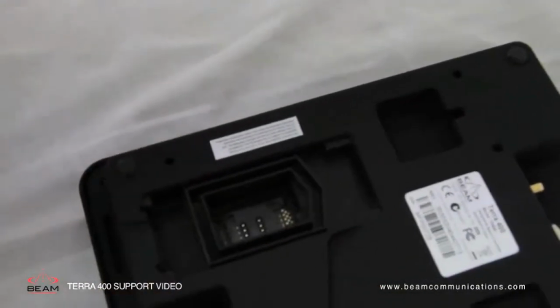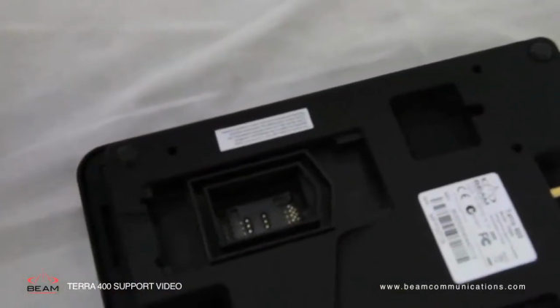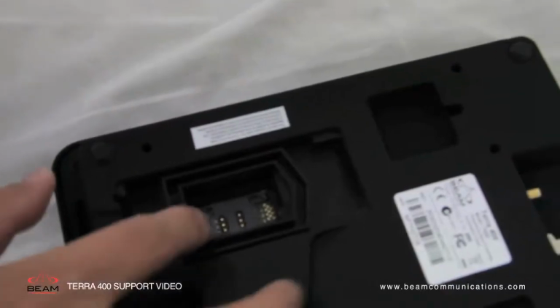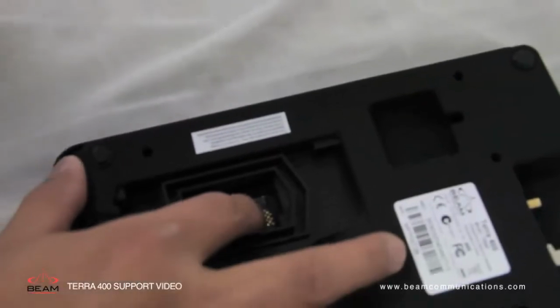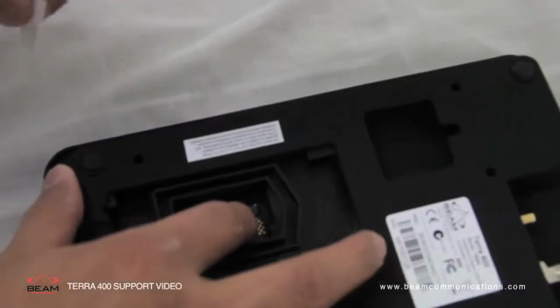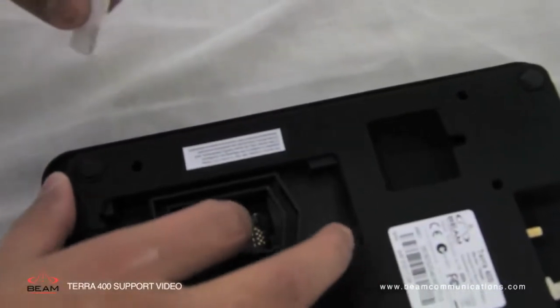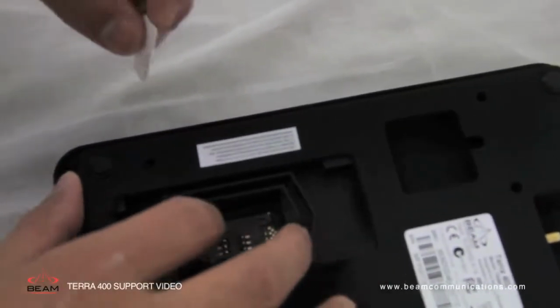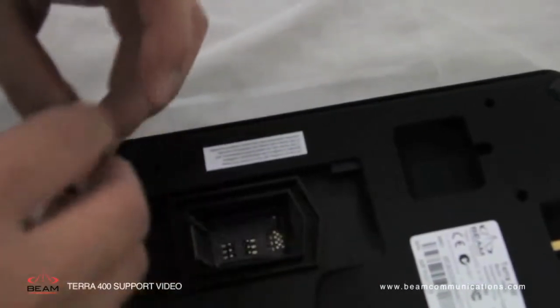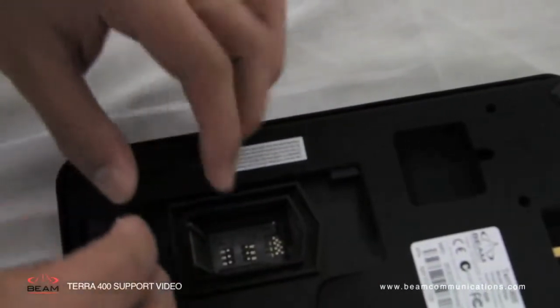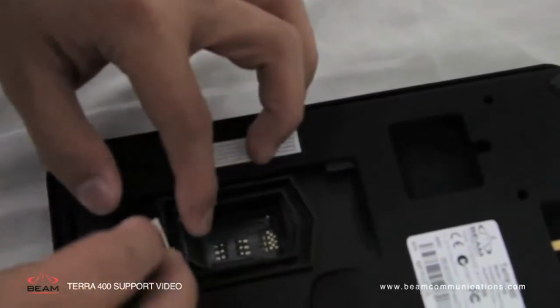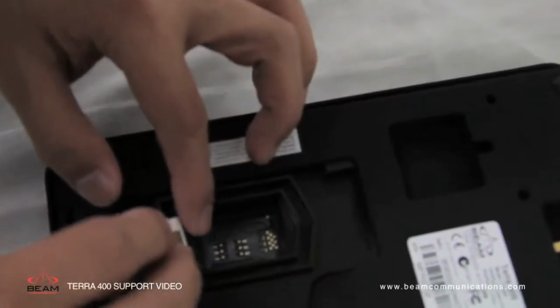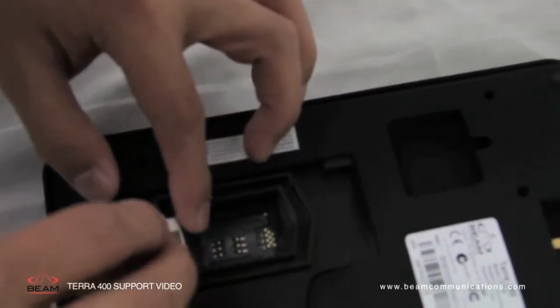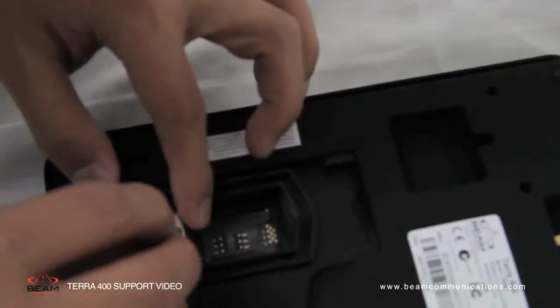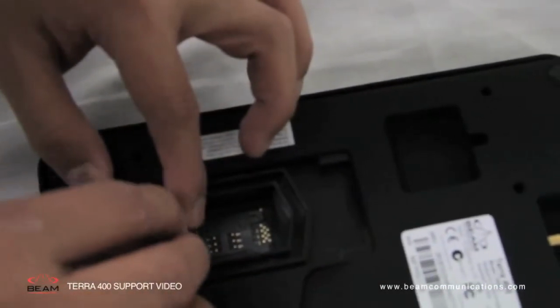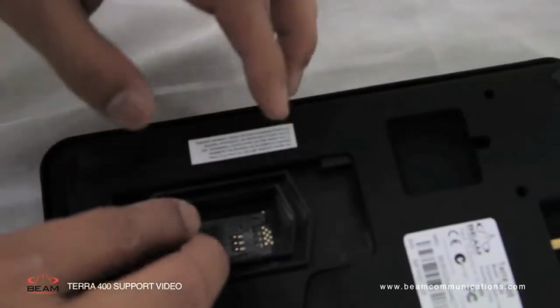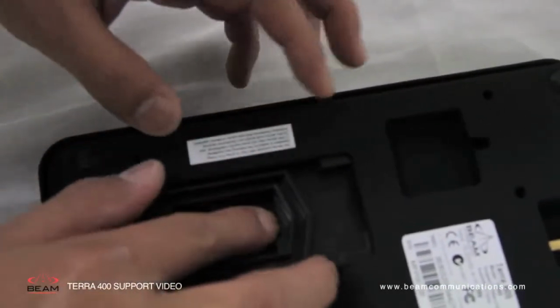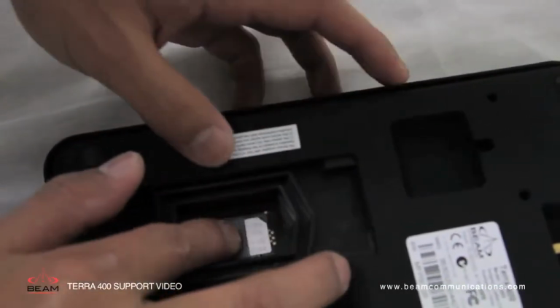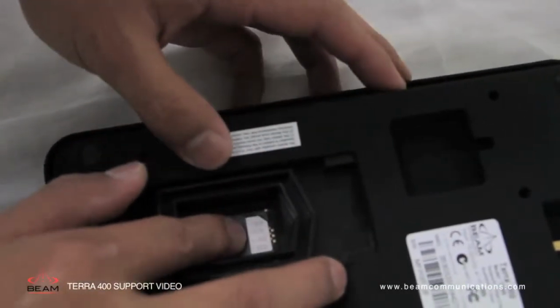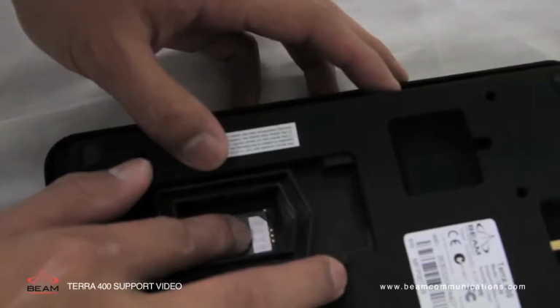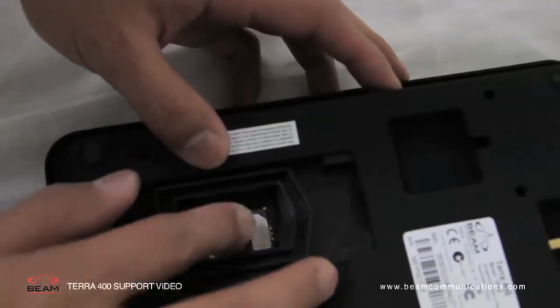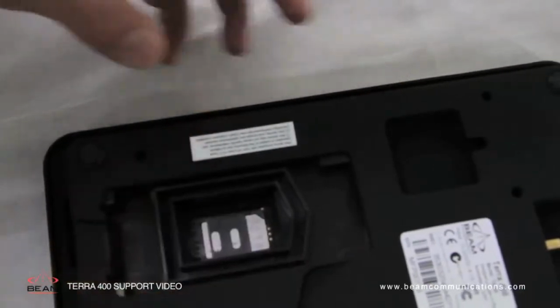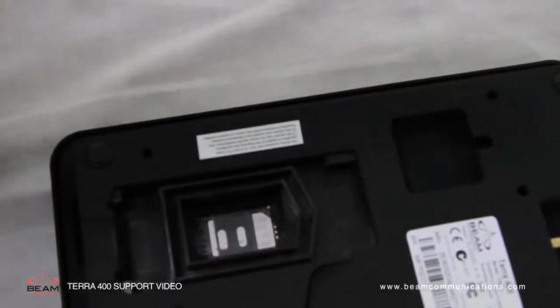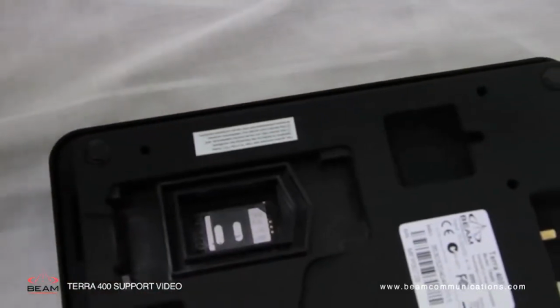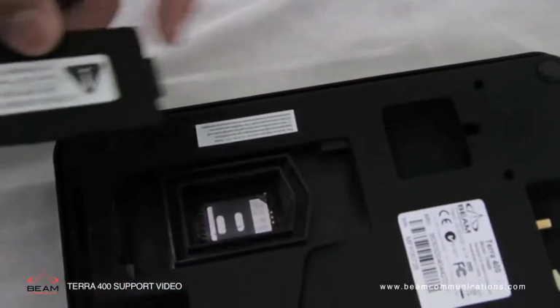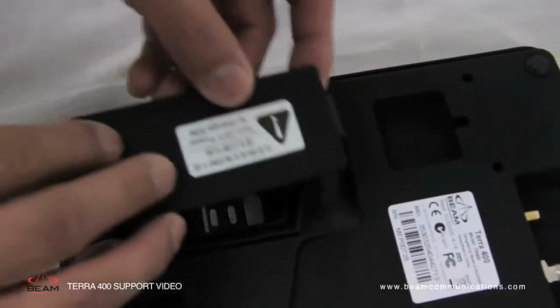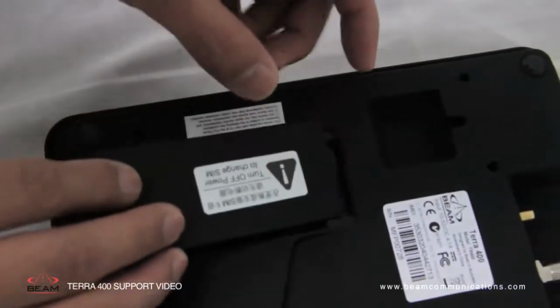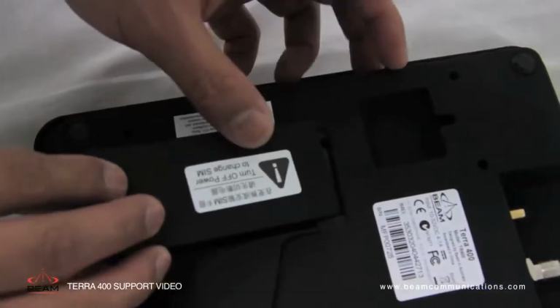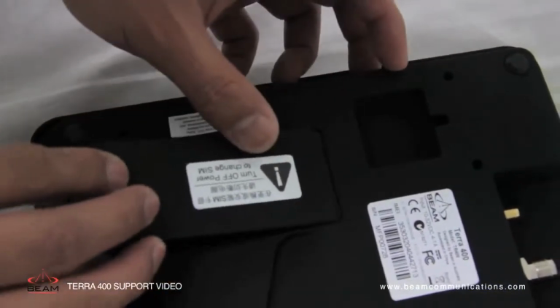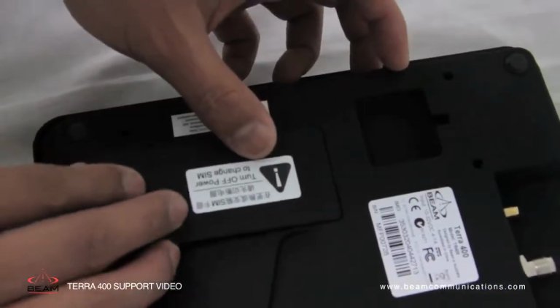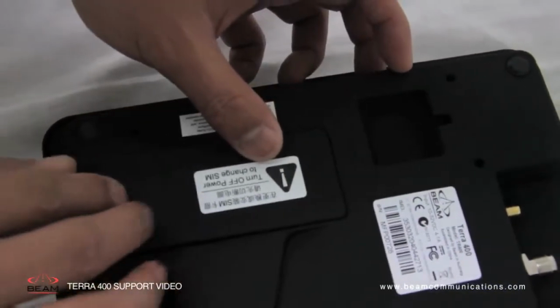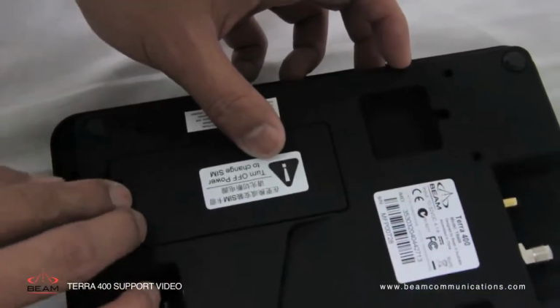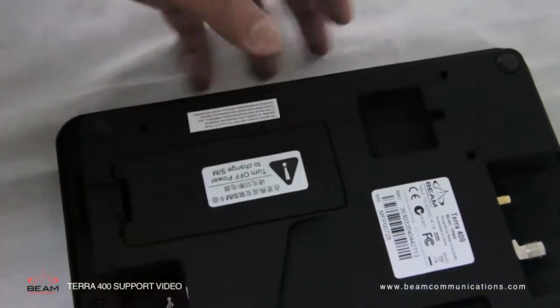Release the SIM cover by unclipping the latch. Raise the tray and insert the SIM card. Fit the SIM cover once the SIM has been inserted.